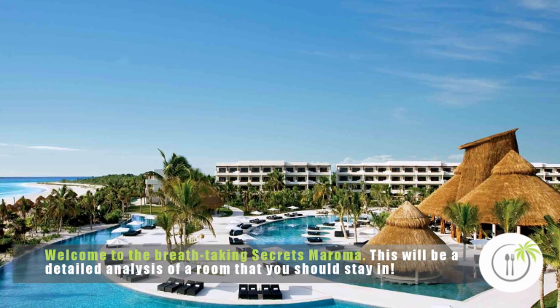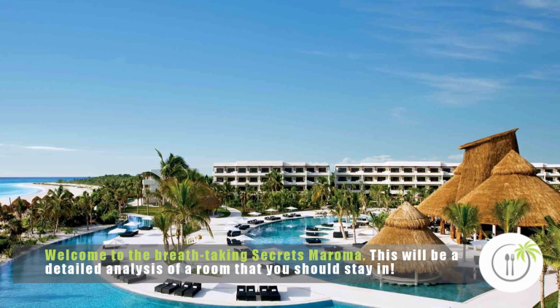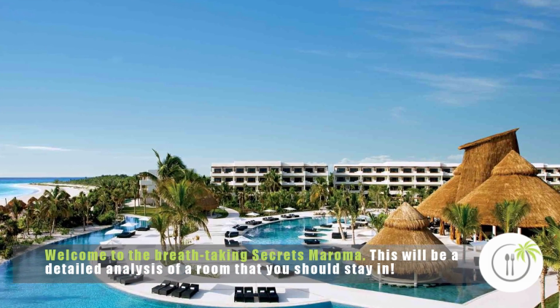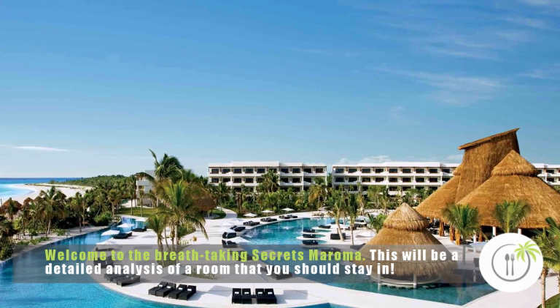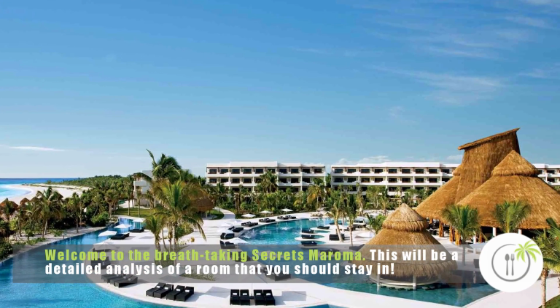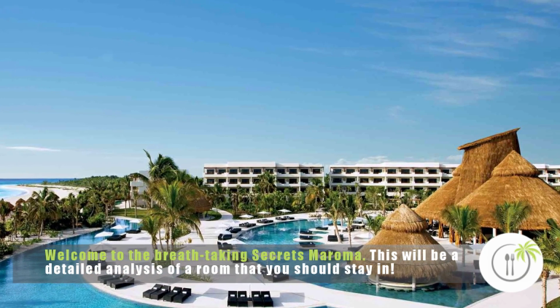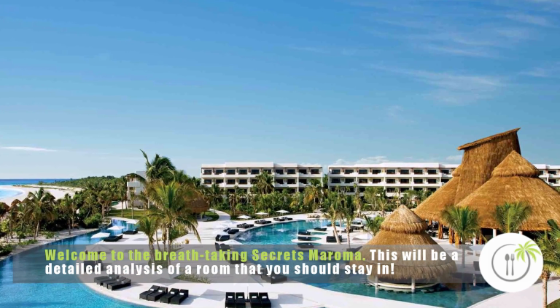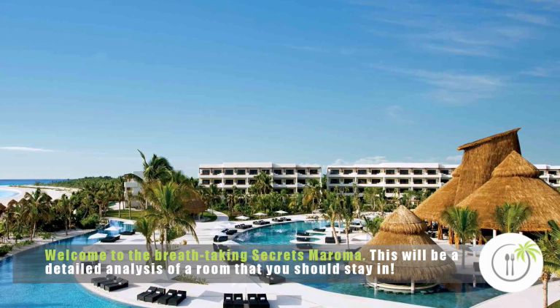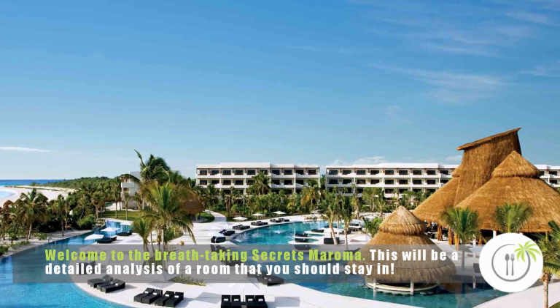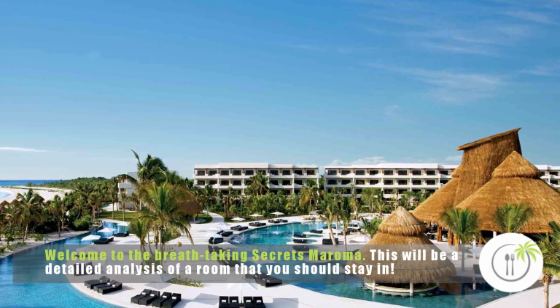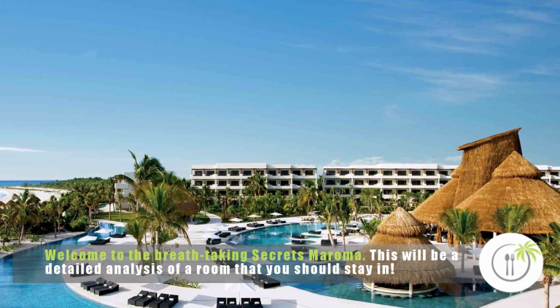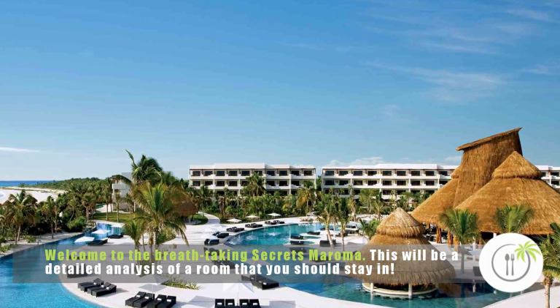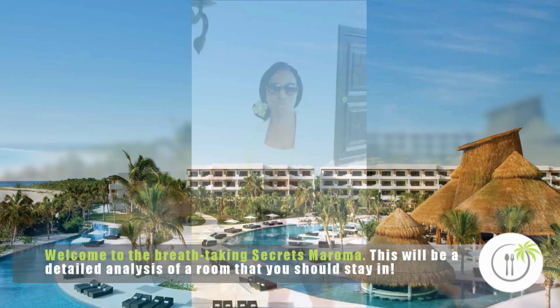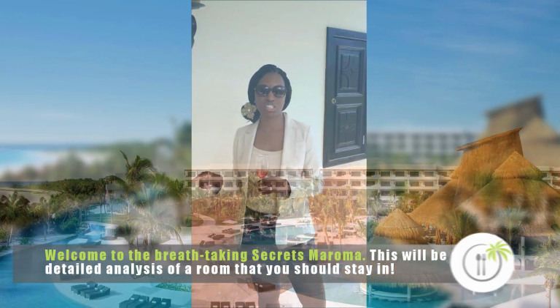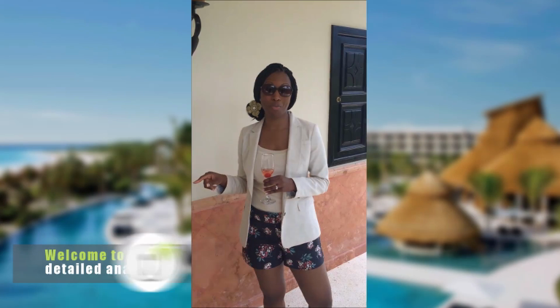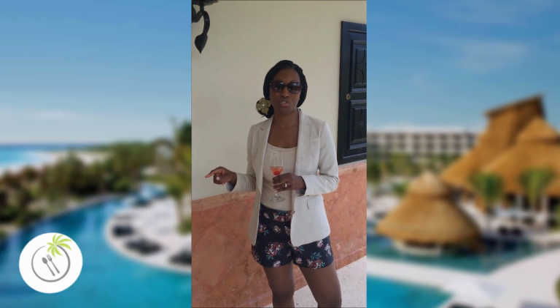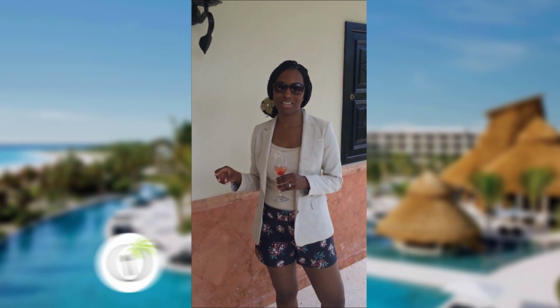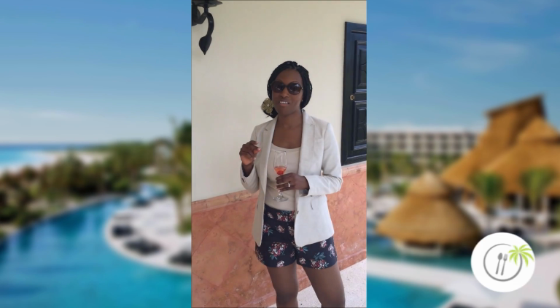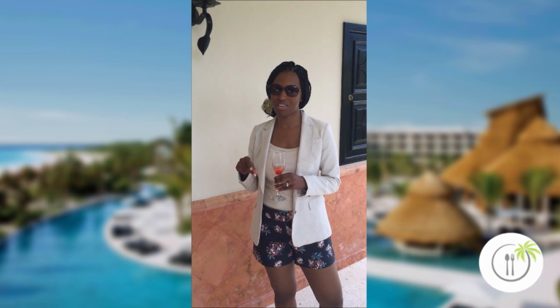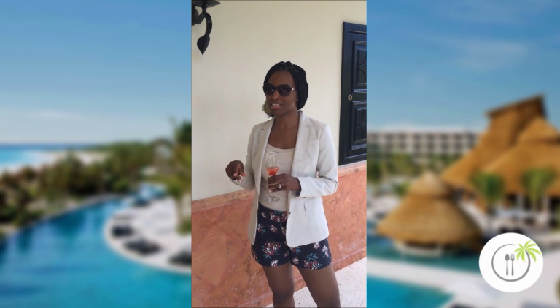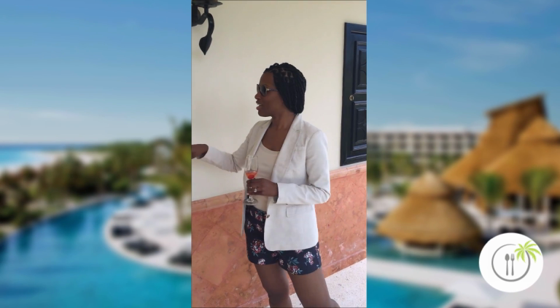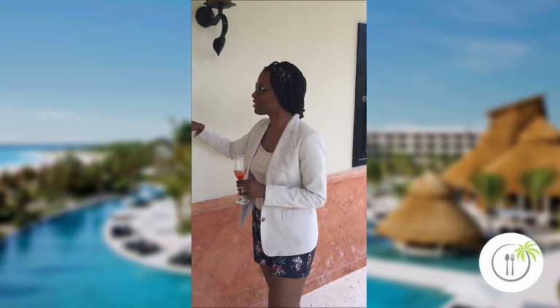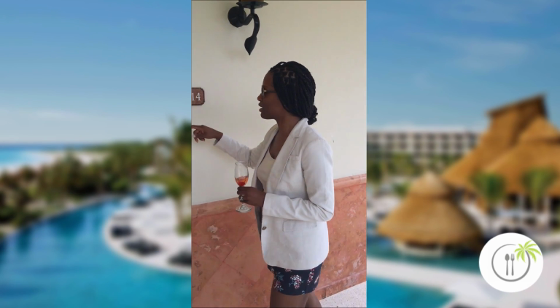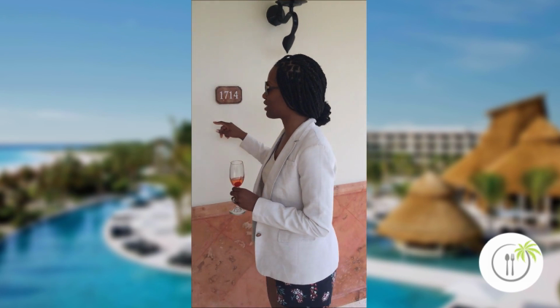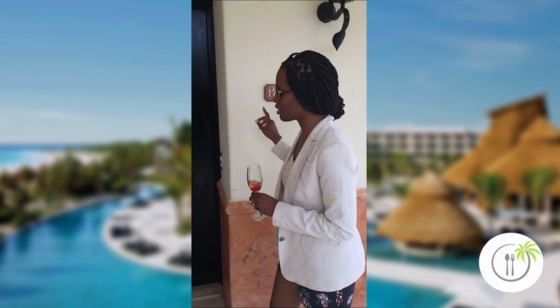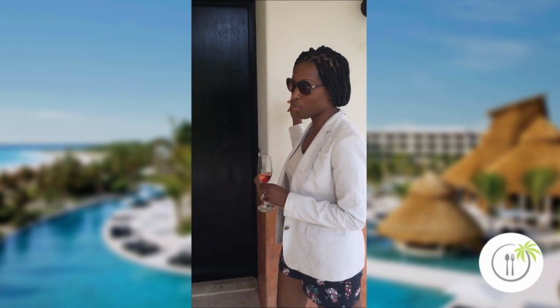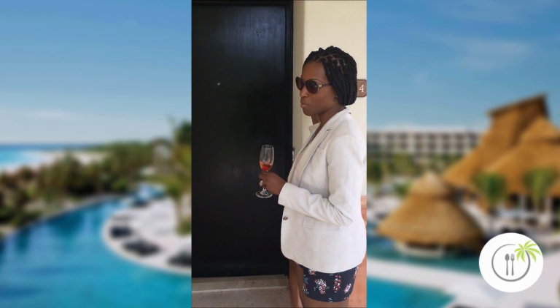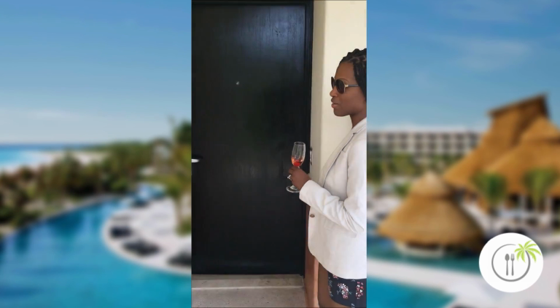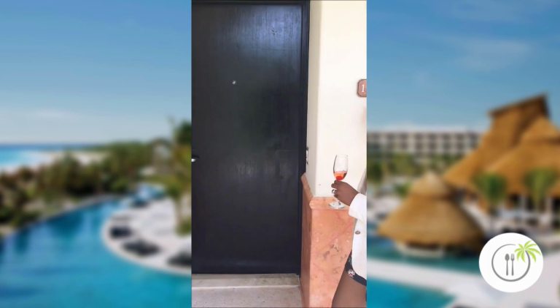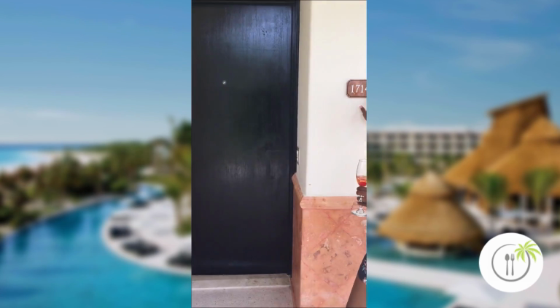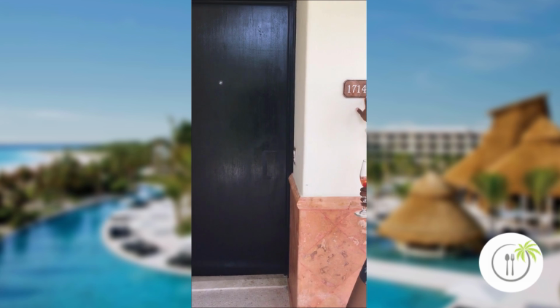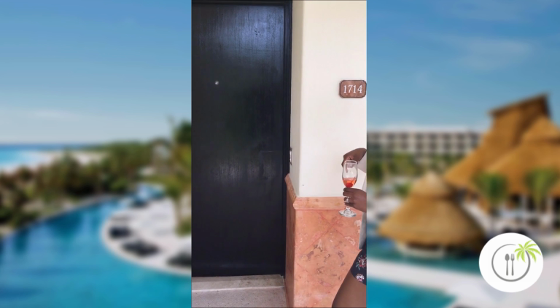Make sure you get room 1714. This is an oceanfront swim-out suite — very nice. So let's come on in and take a look. I want you to remember 1714 because it's a corner.